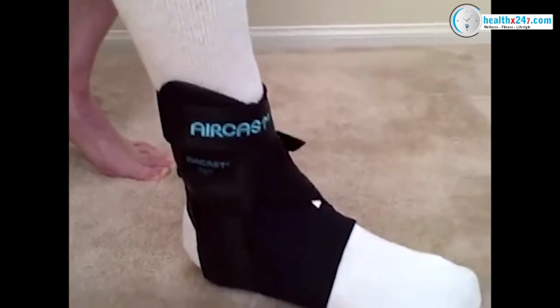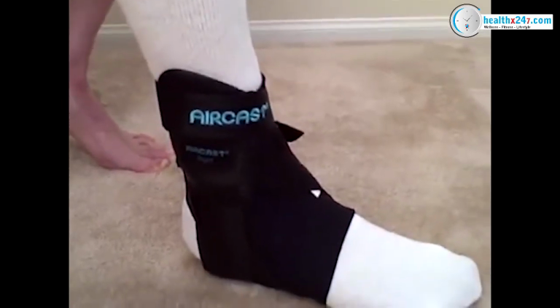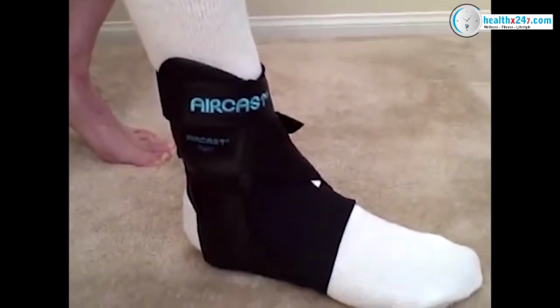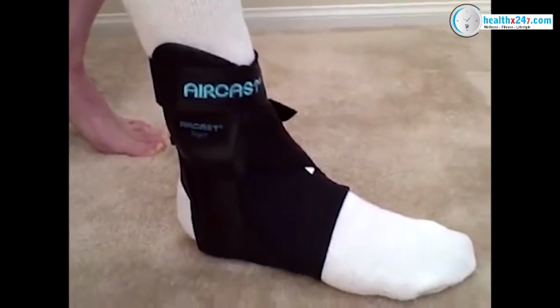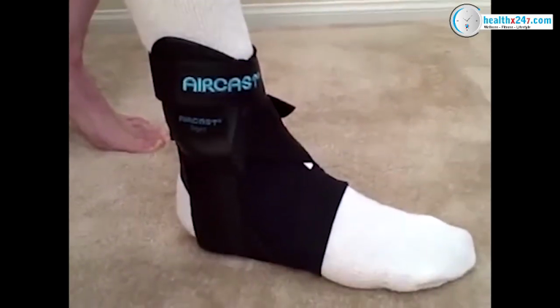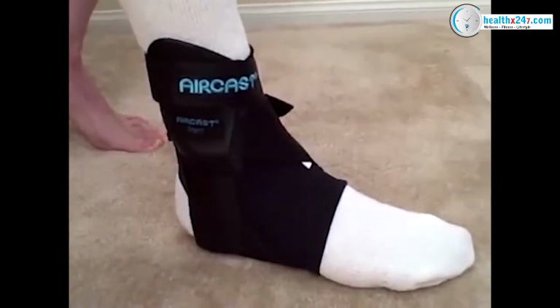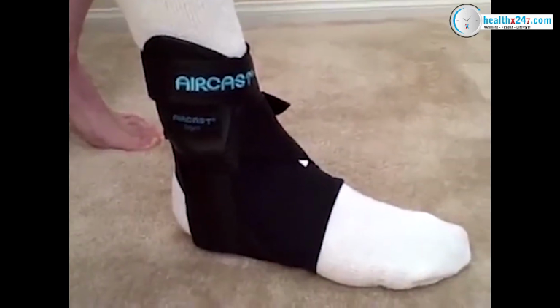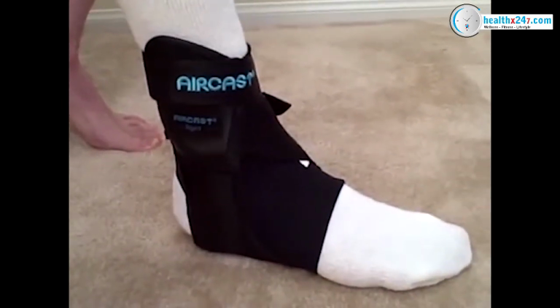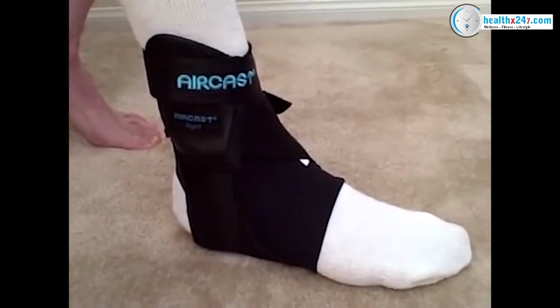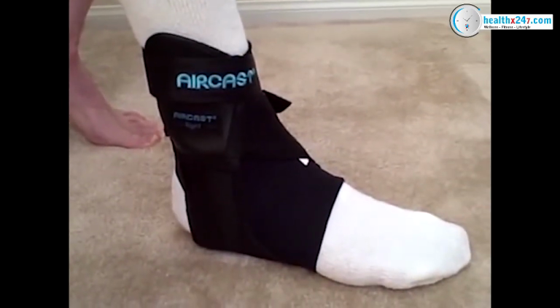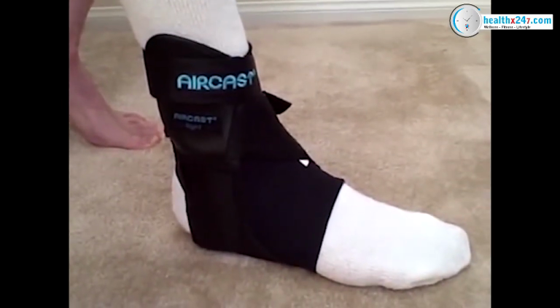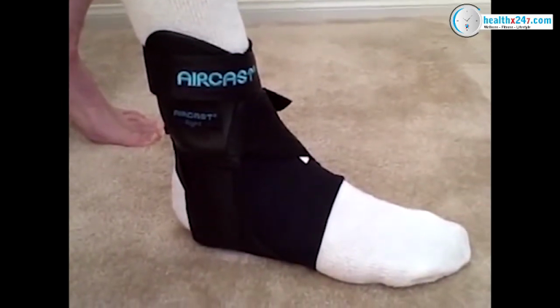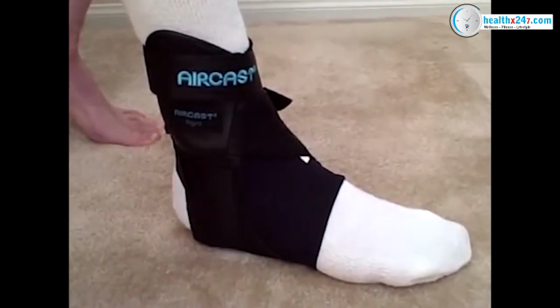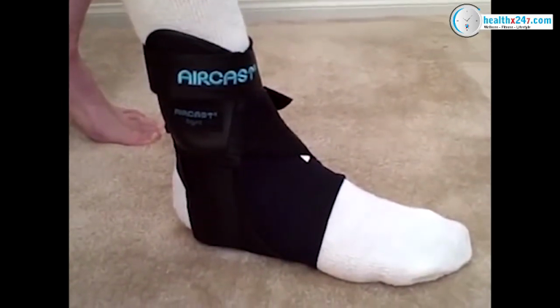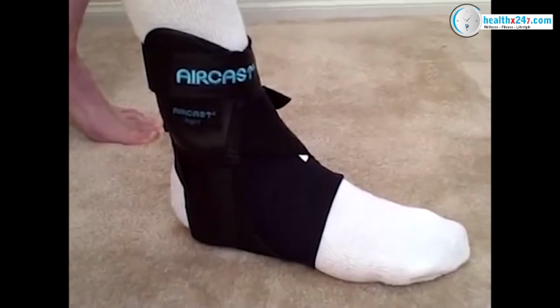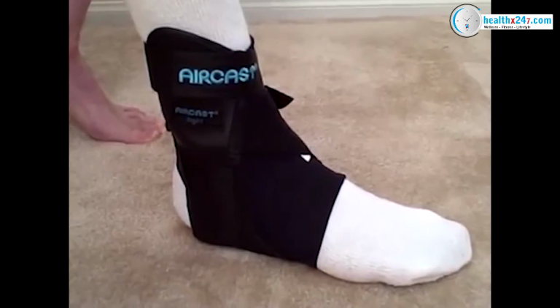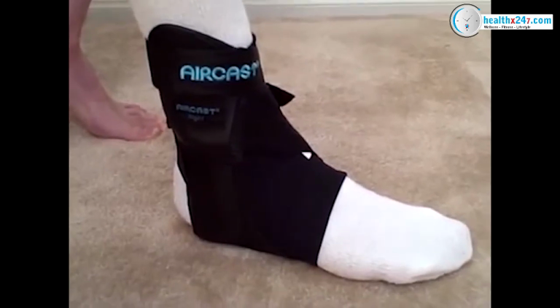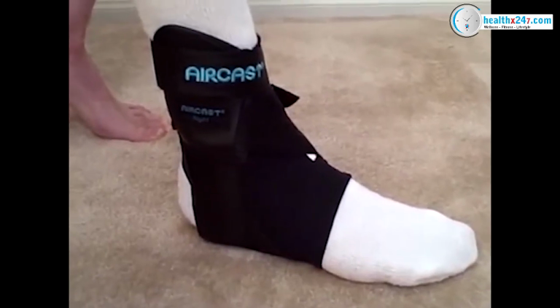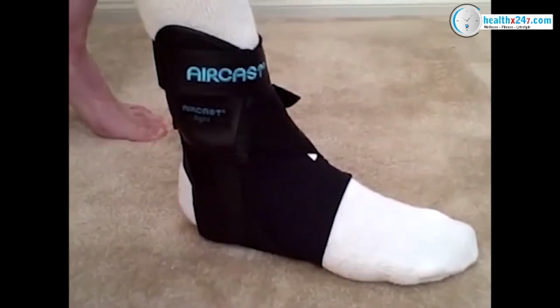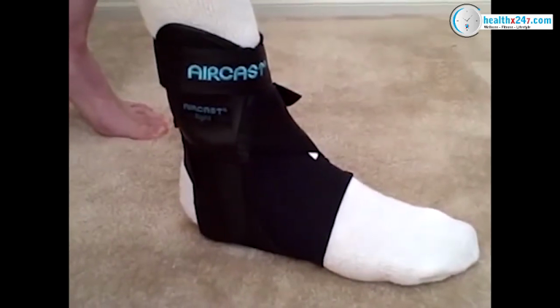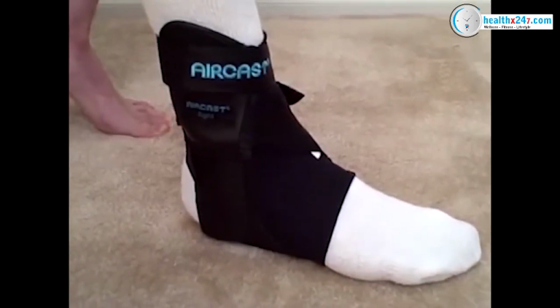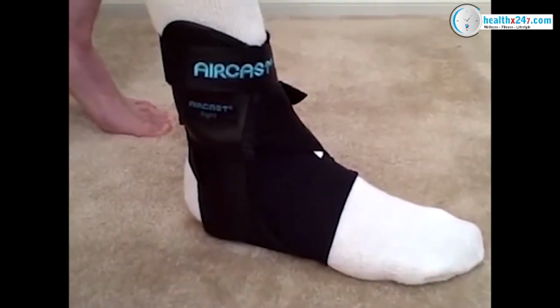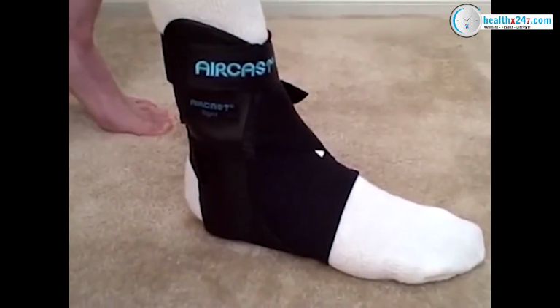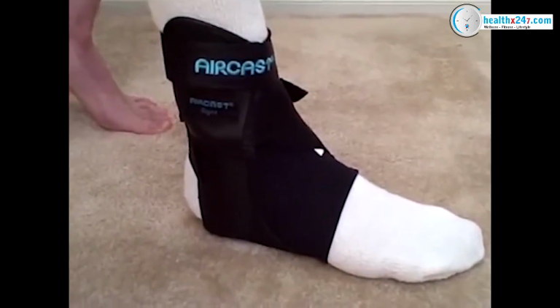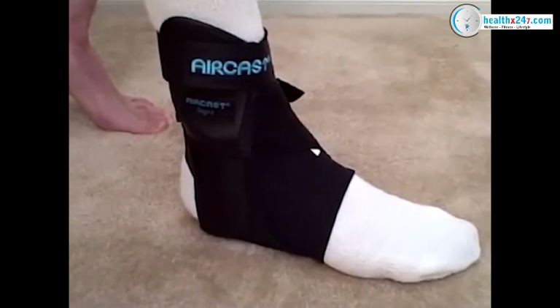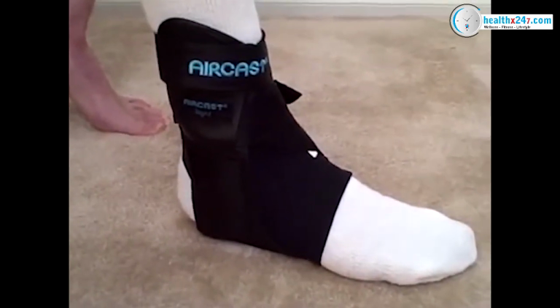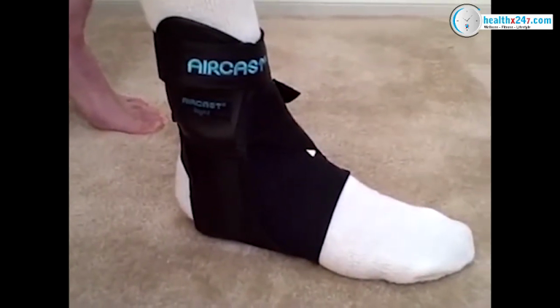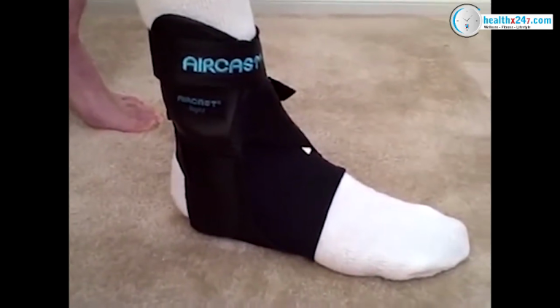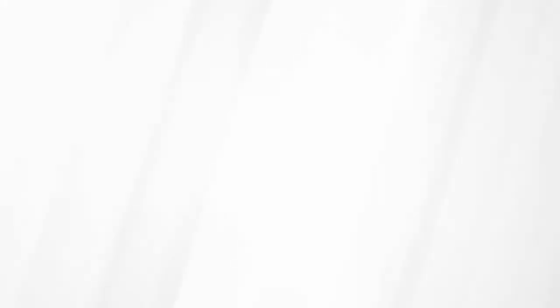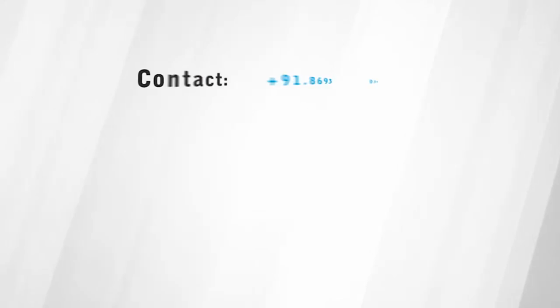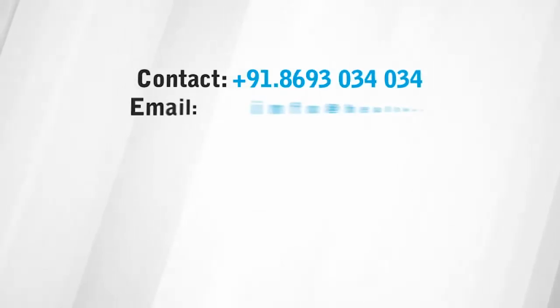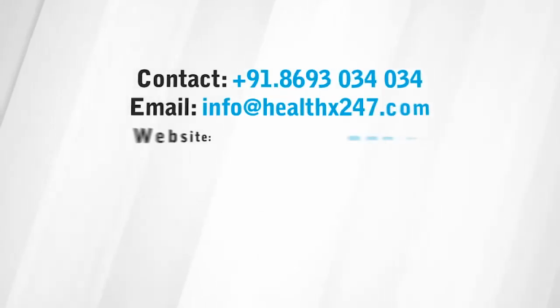For more information on the AirCast AirLift PTTD, visit www.dme-direct.com. Thank you.